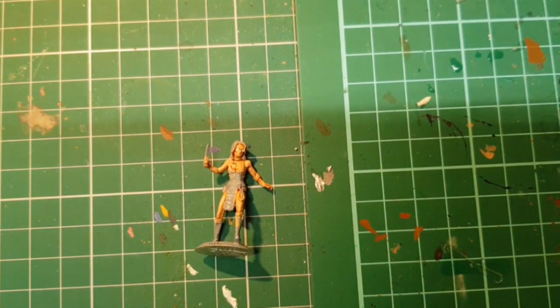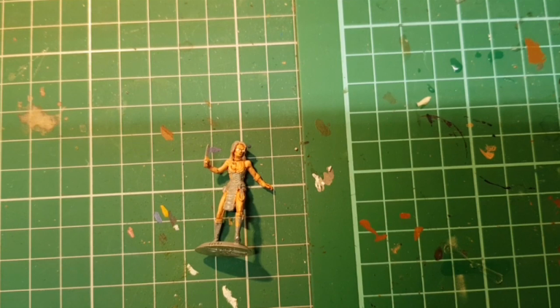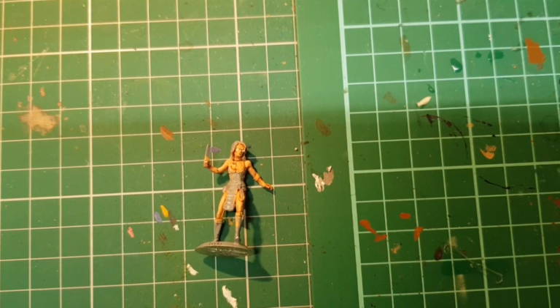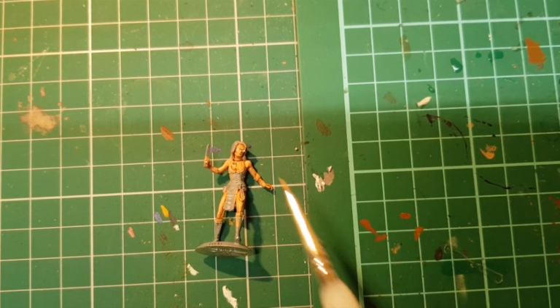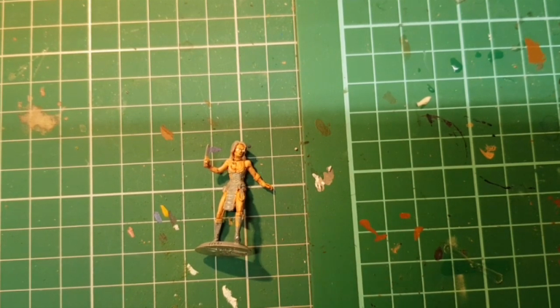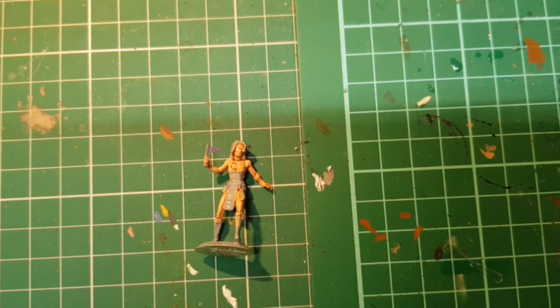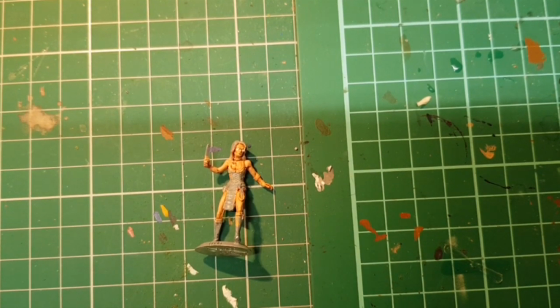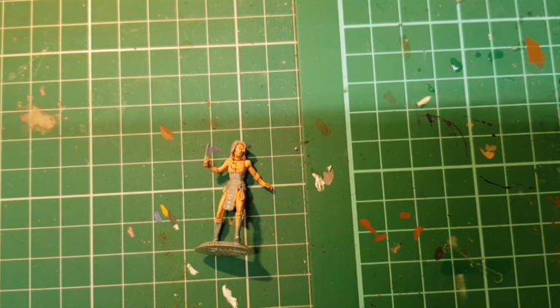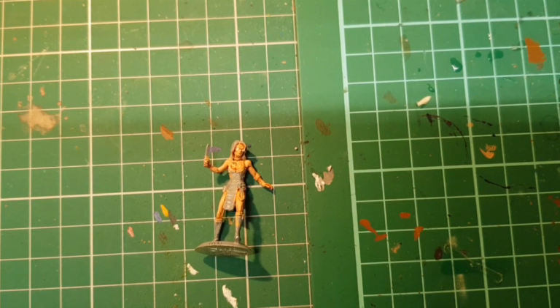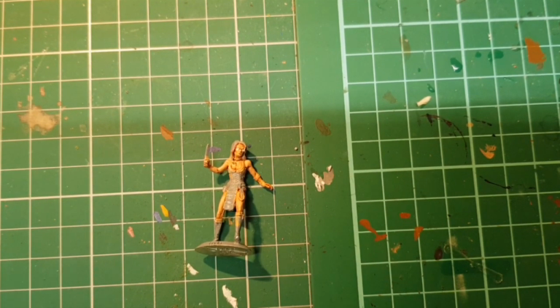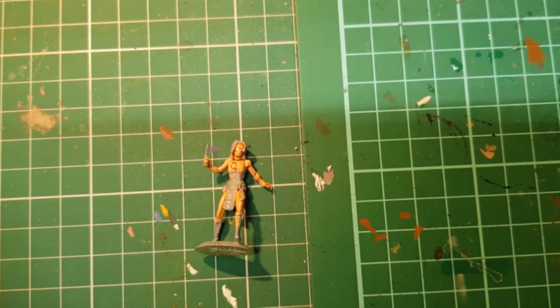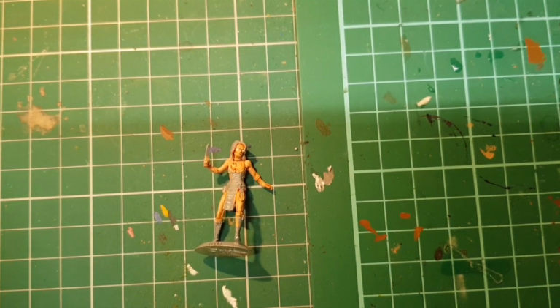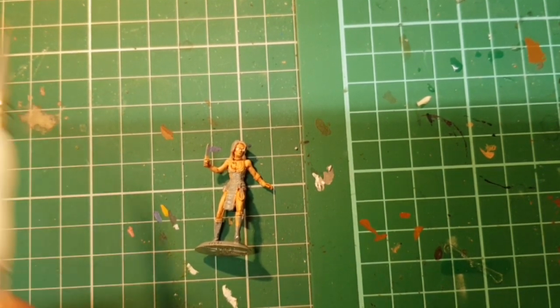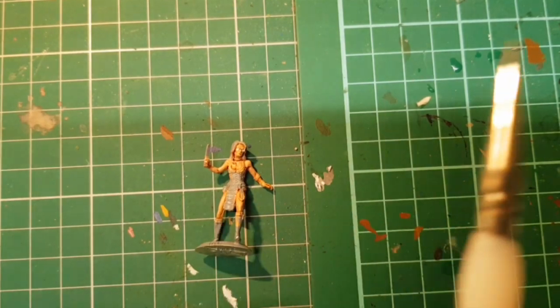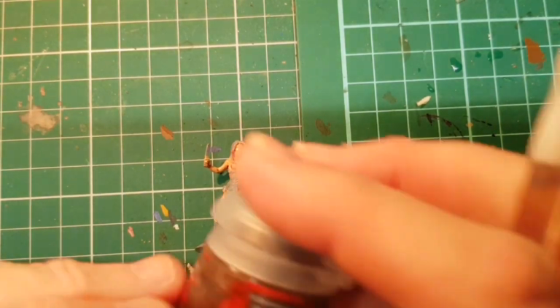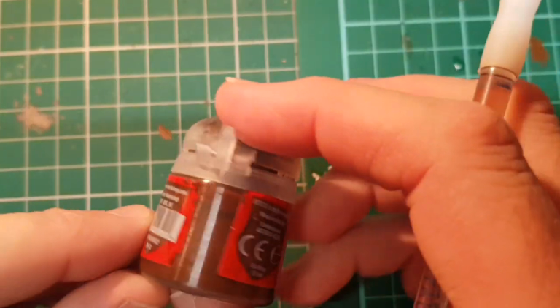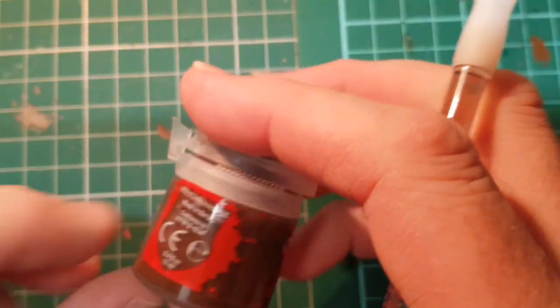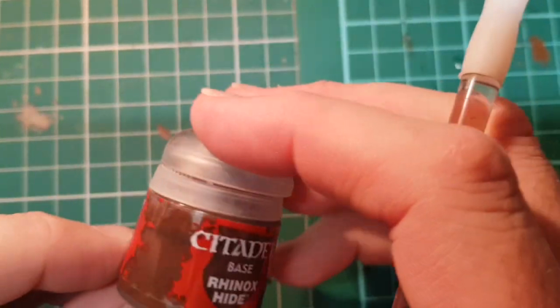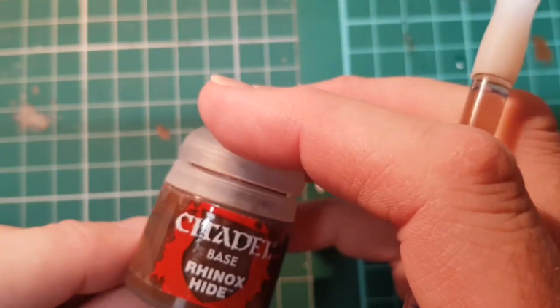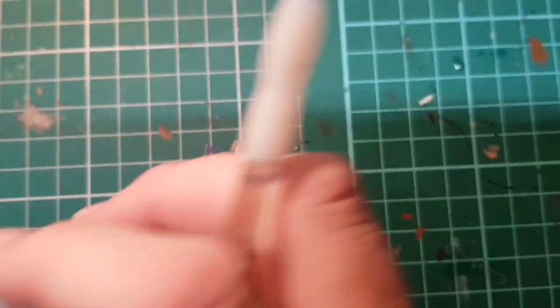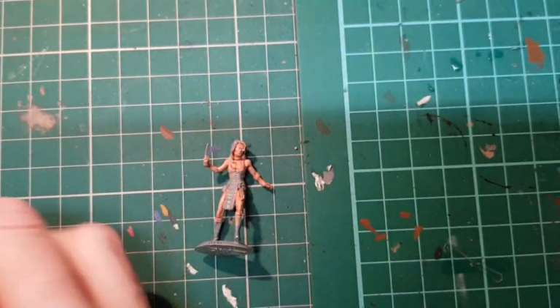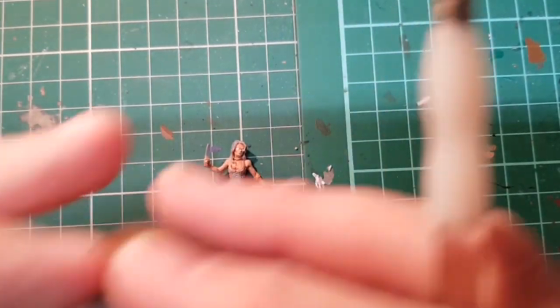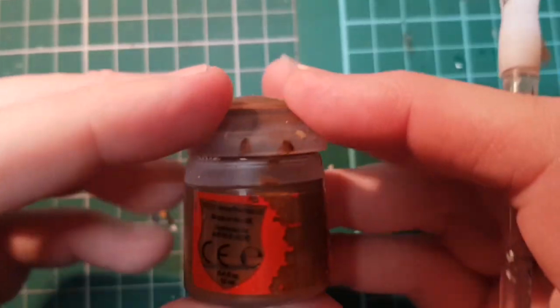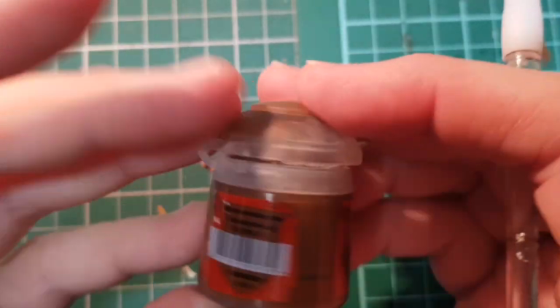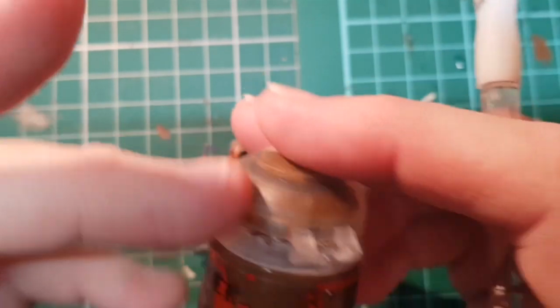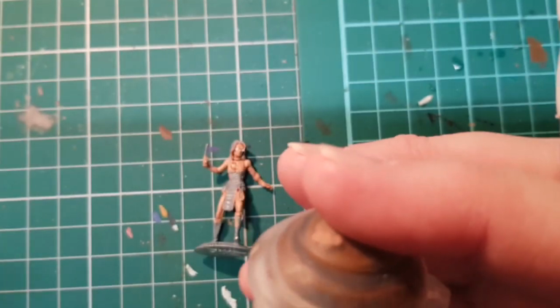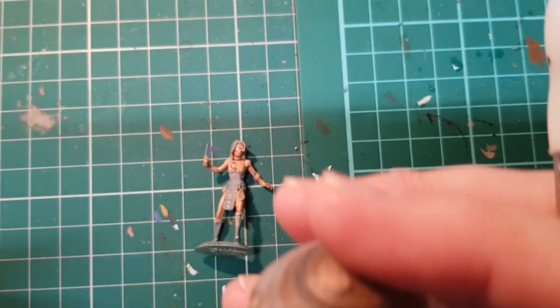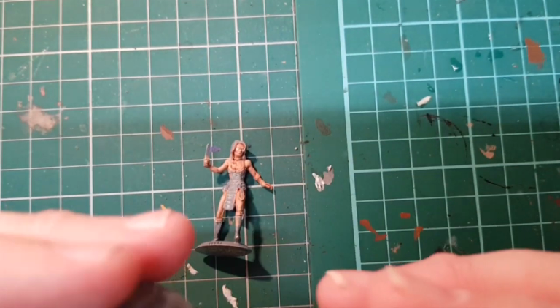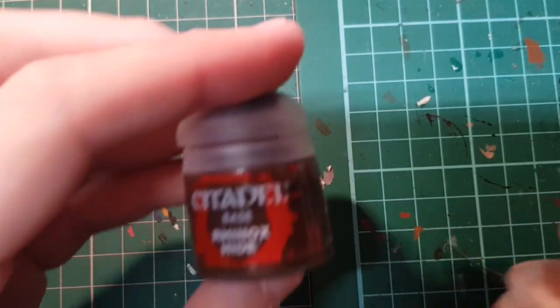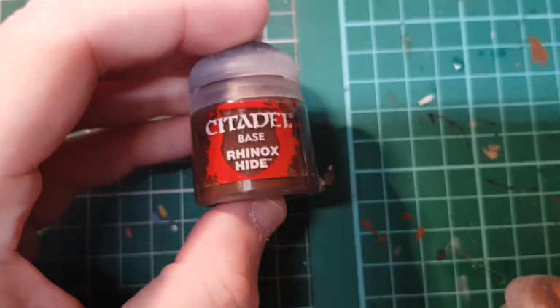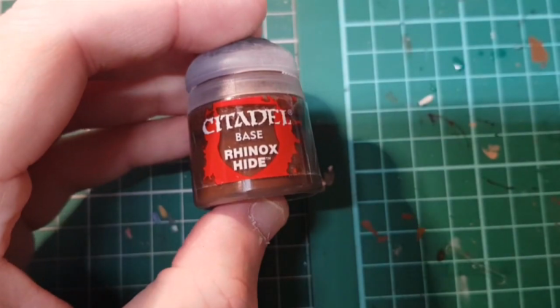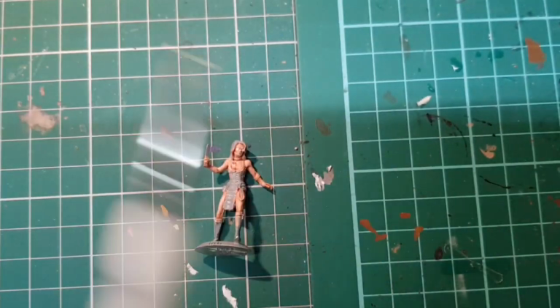While we're waiting for that, we're going to paint her hair. Leela's got very dark brown hair, almost black. I'm going to go for a darker brown — I'm going to use Rhinox Hide.